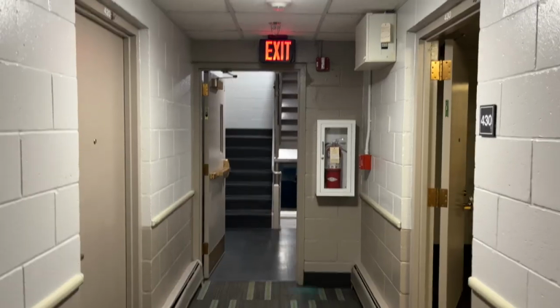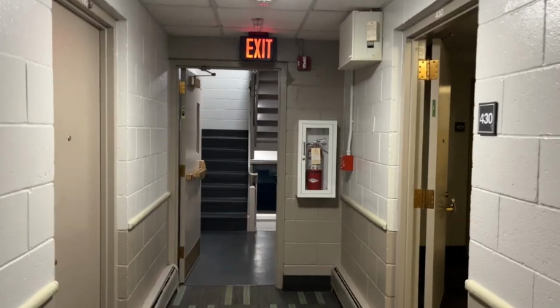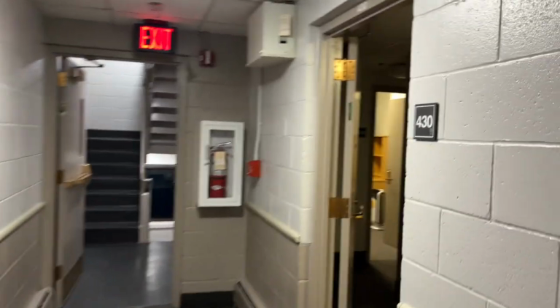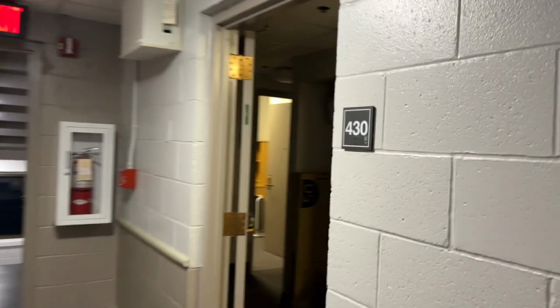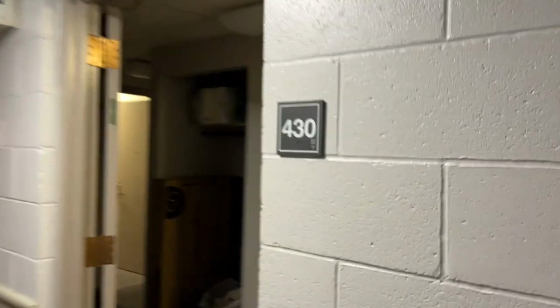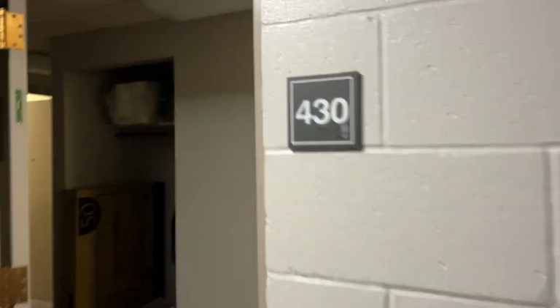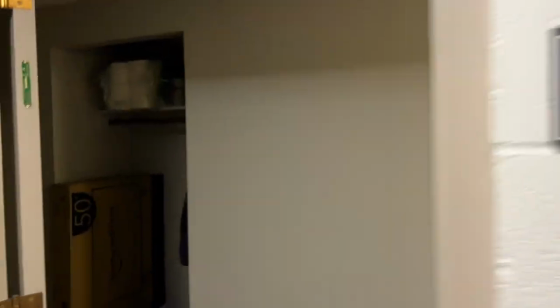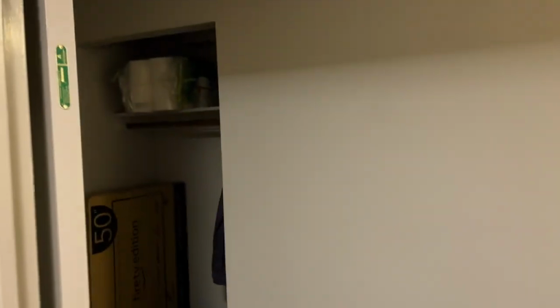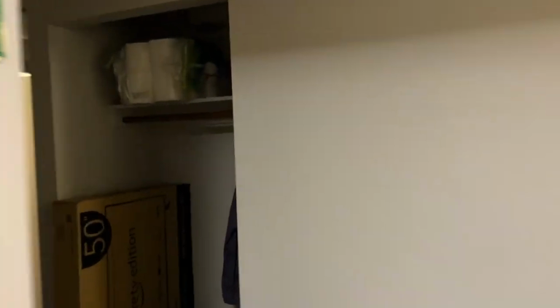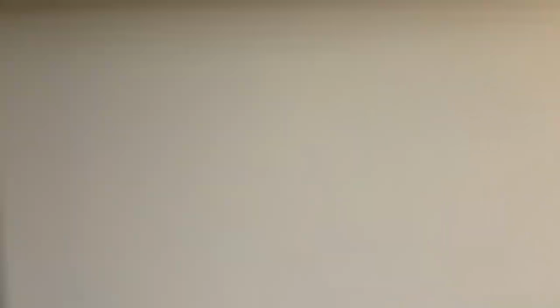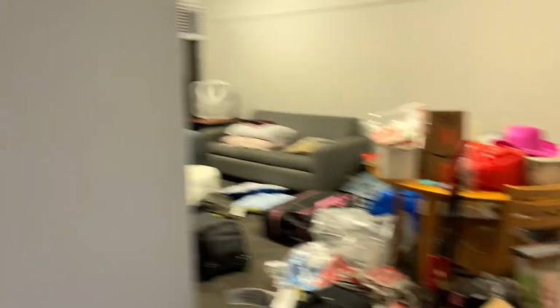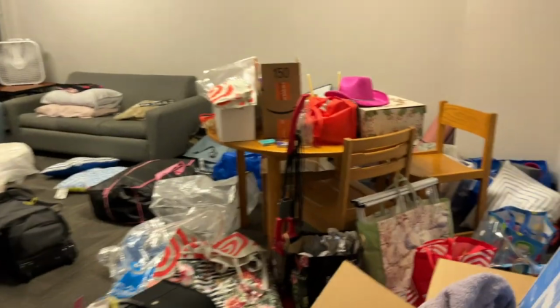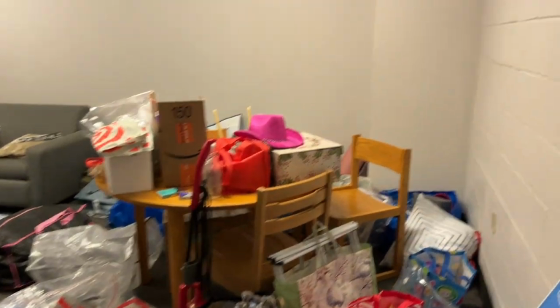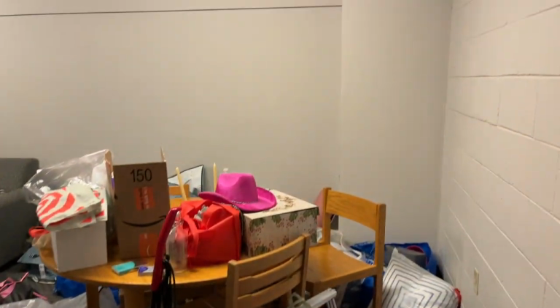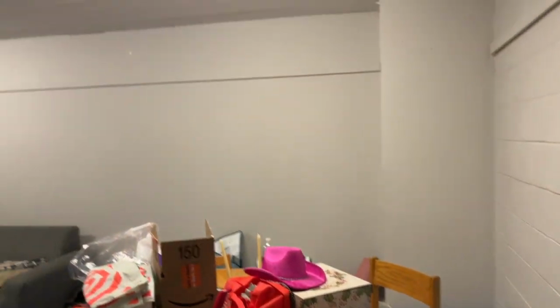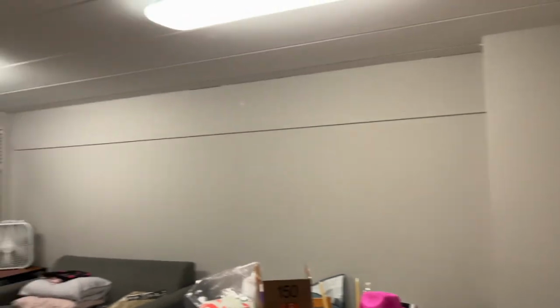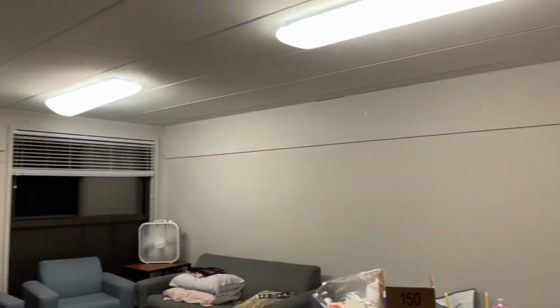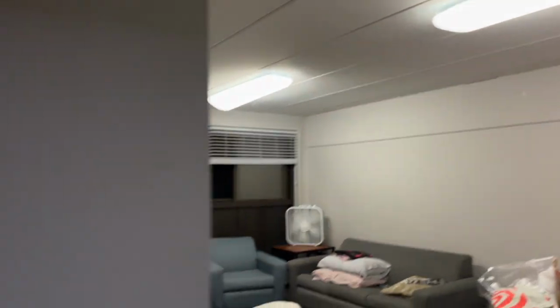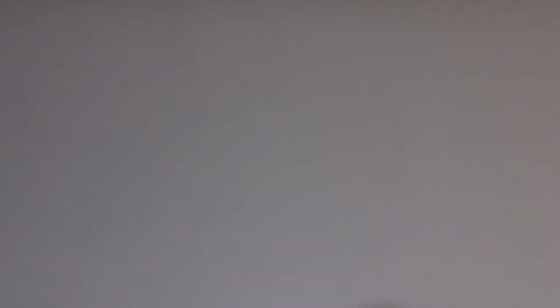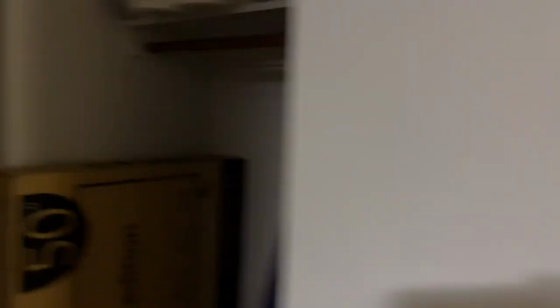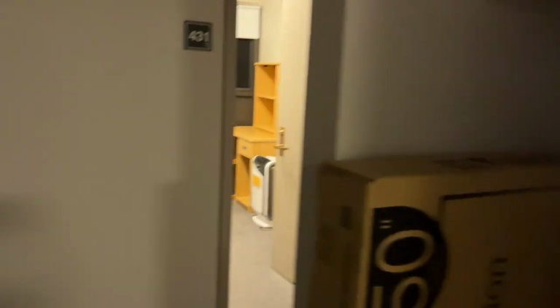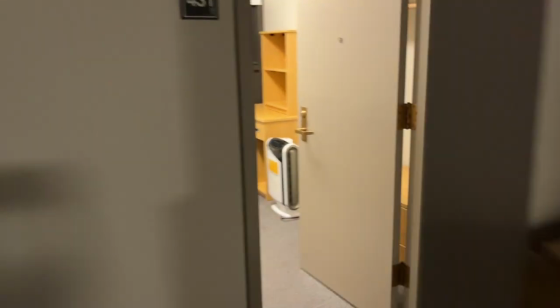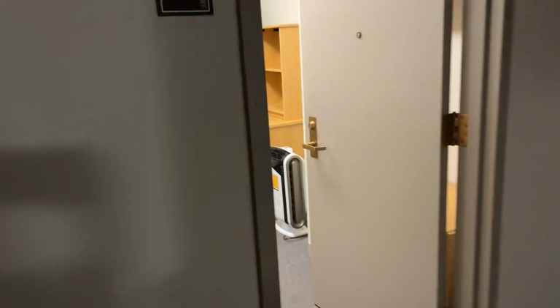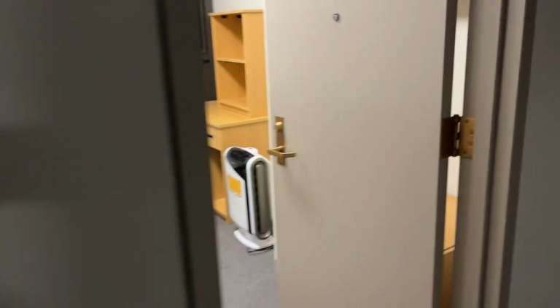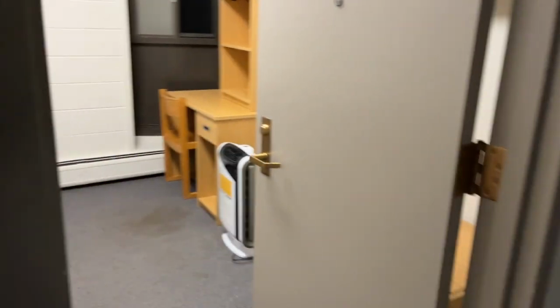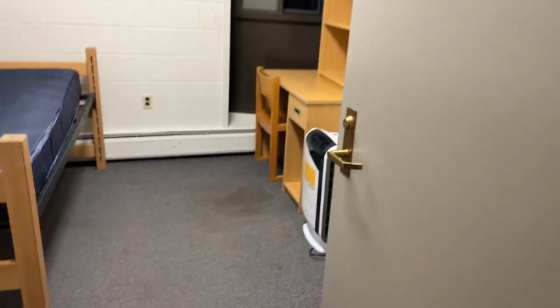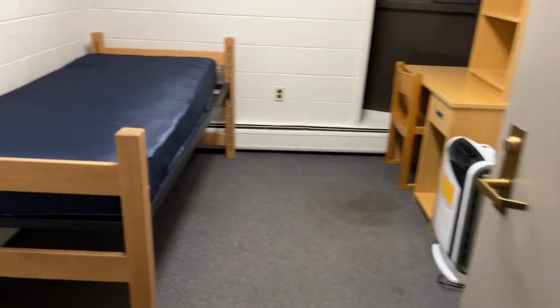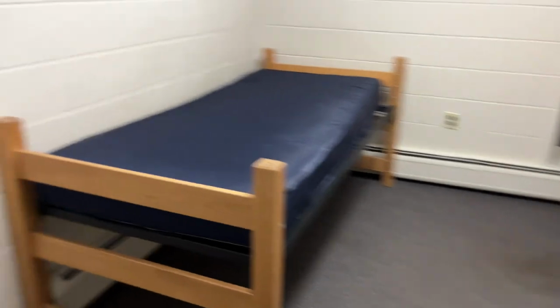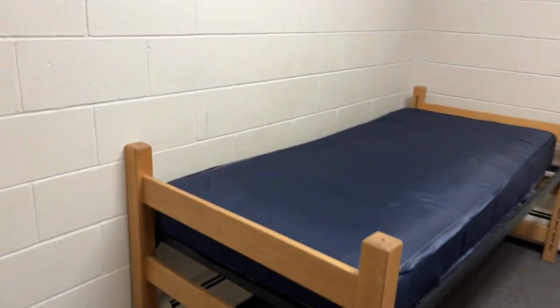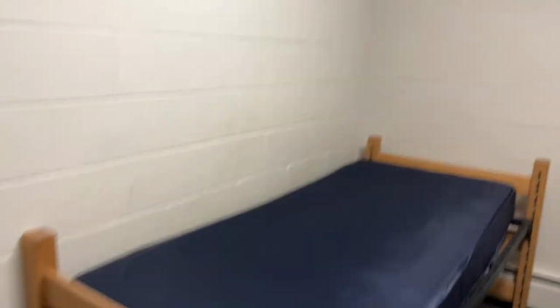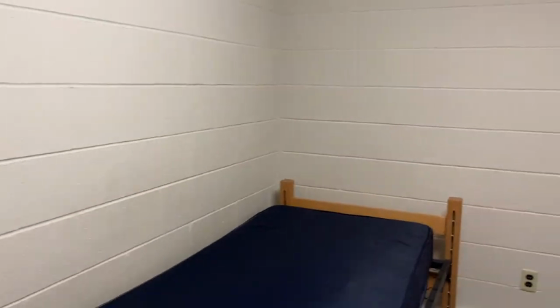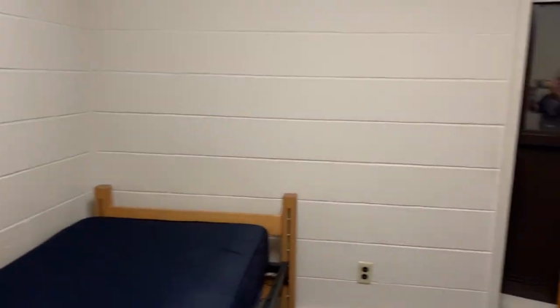So this is our suite — we're in 430. Right now Mina and I are the only ones here because of pre-orientation programs. This is all Mina's stuff, and my stuff's coming soon. And then this is what my empty room looks like.